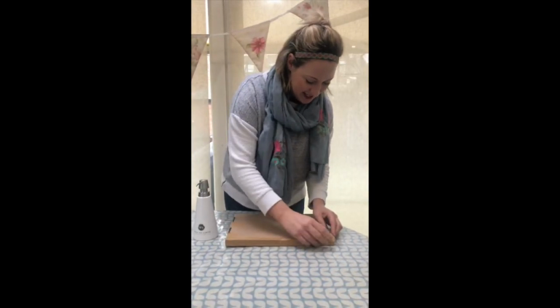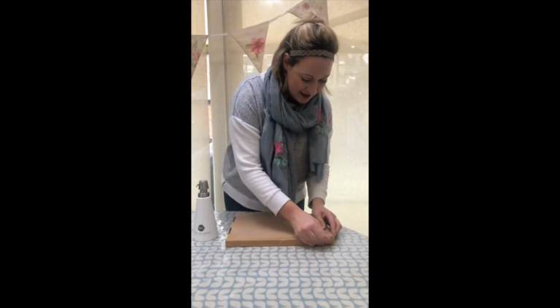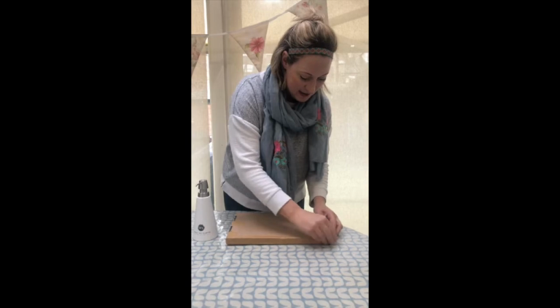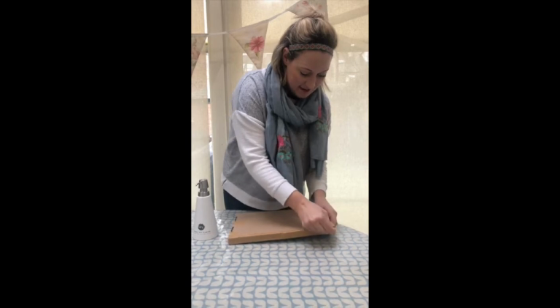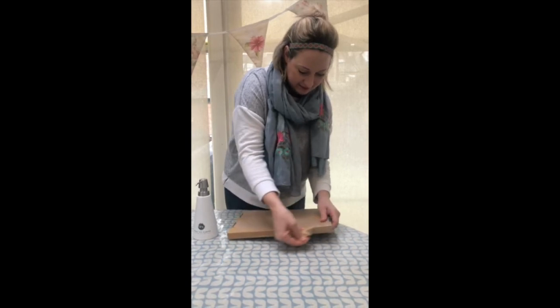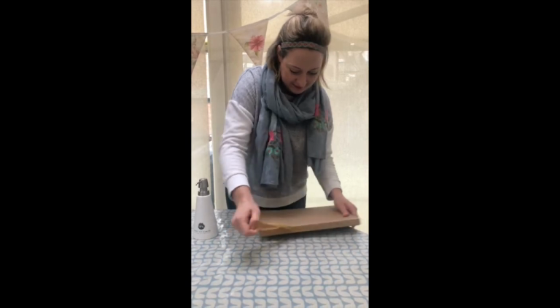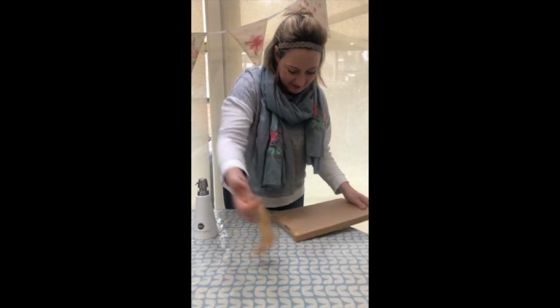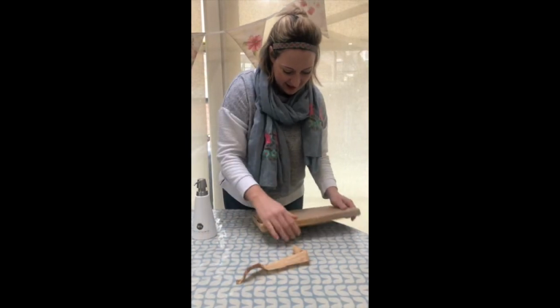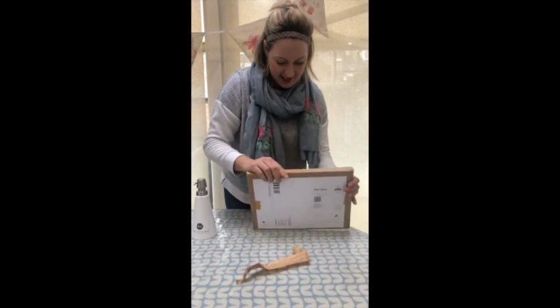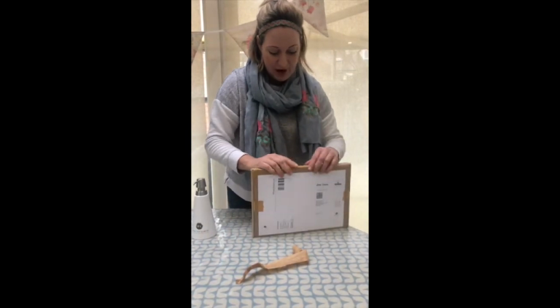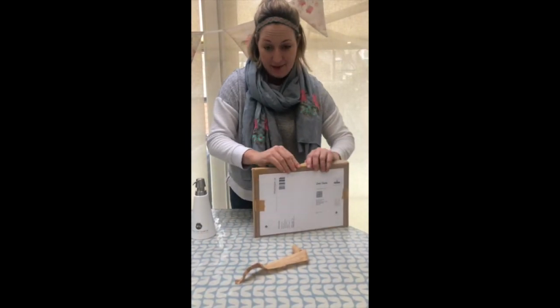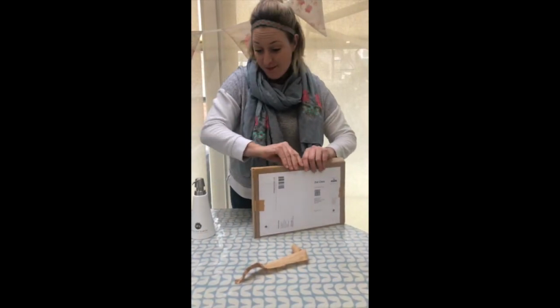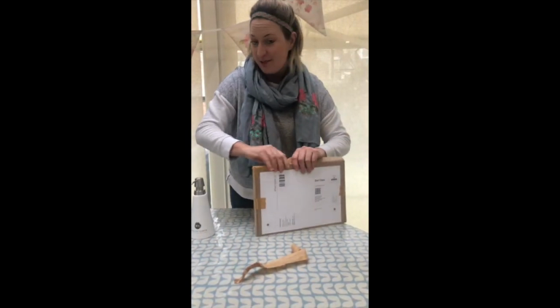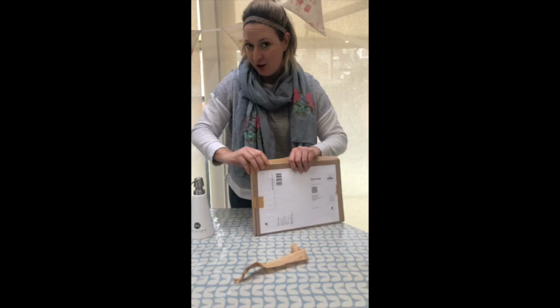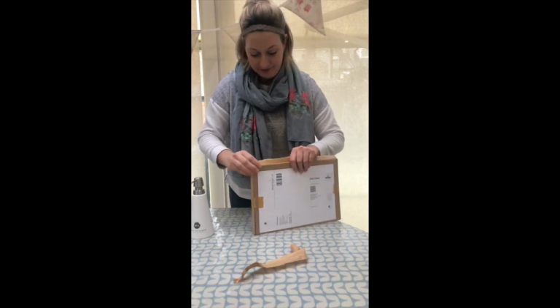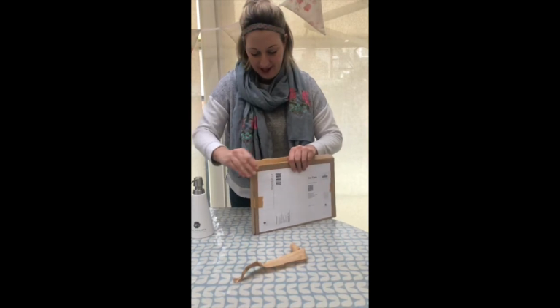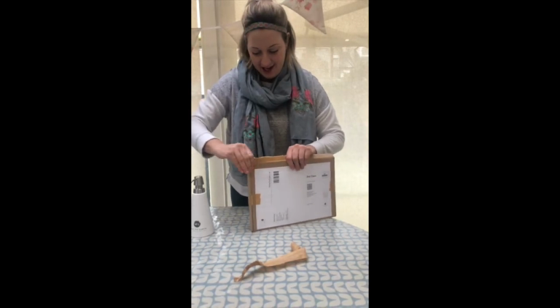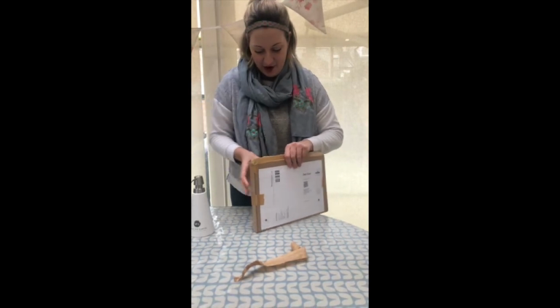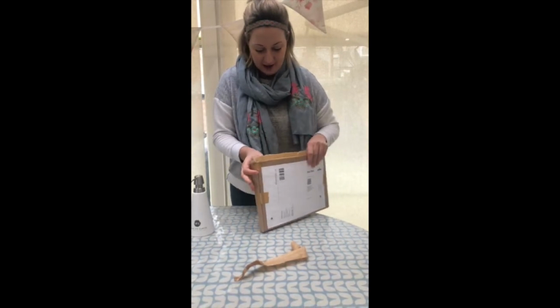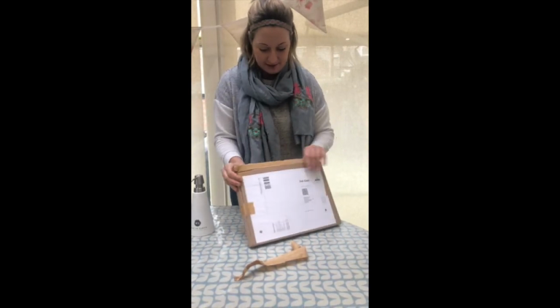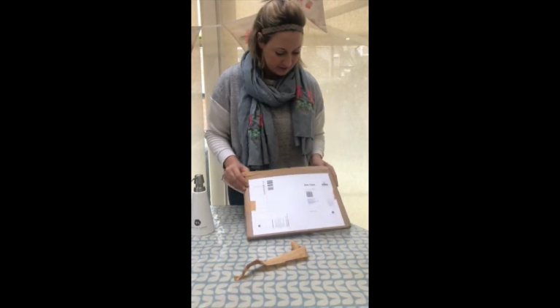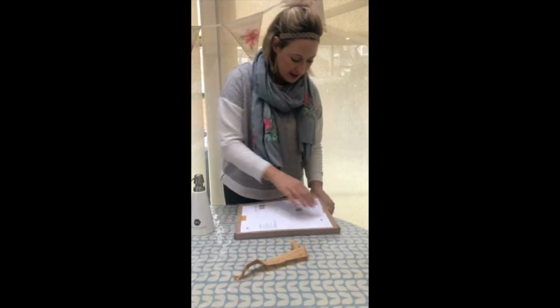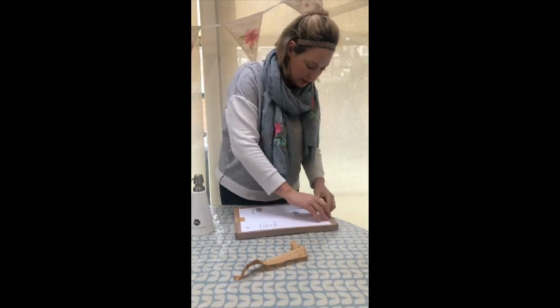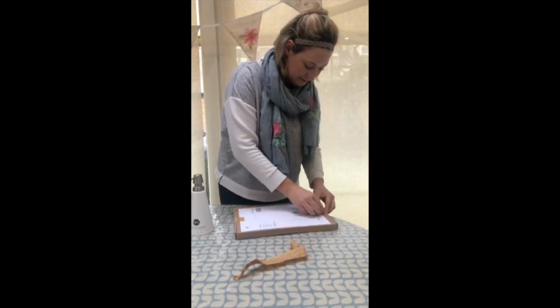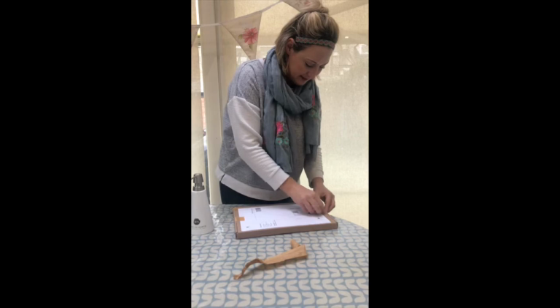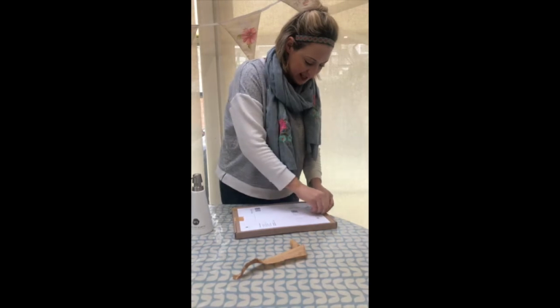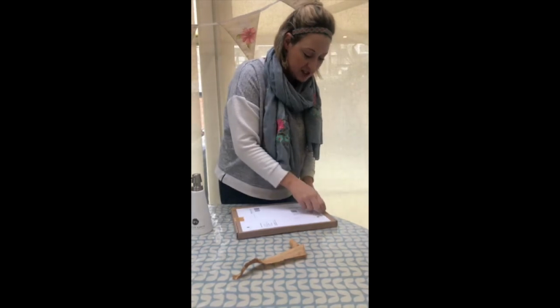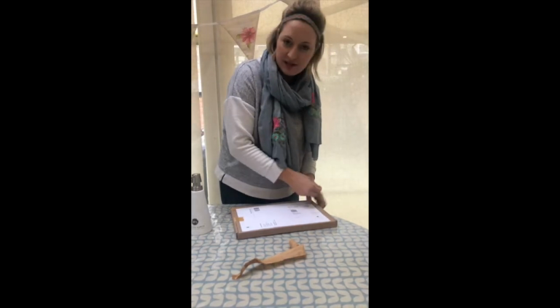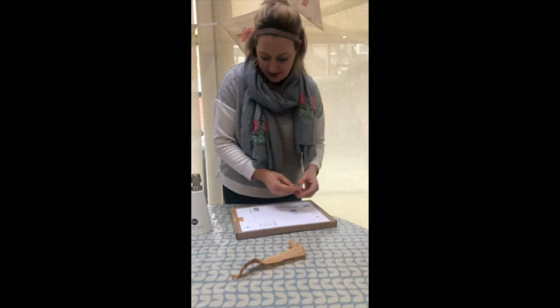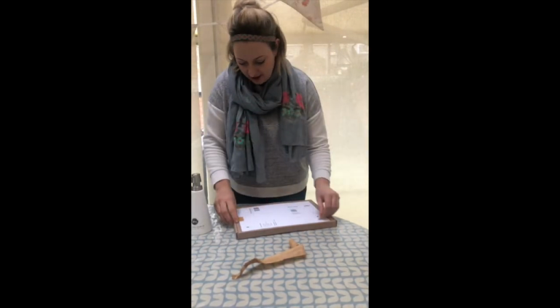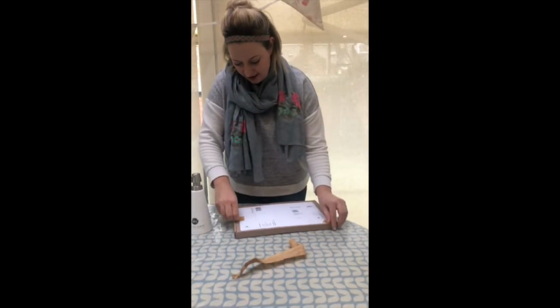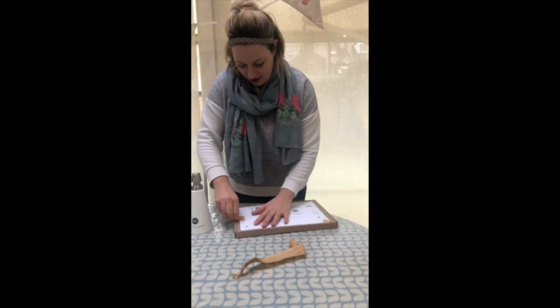So this will be — we've got our paper tape which is plastic free, and we've got our box that you open. That's good. Seam sealed. Did a good job.